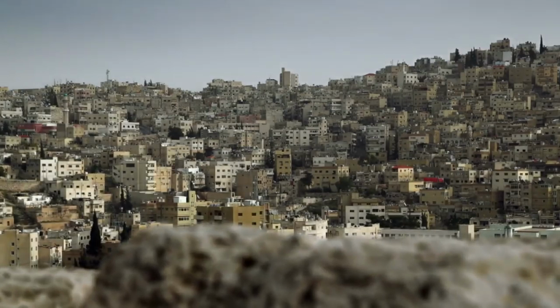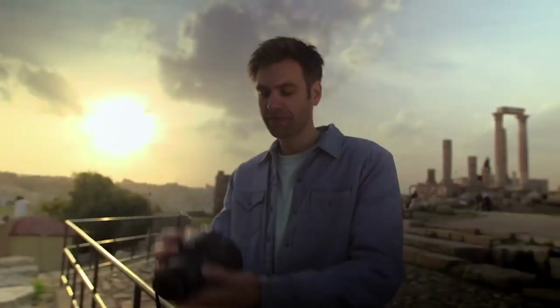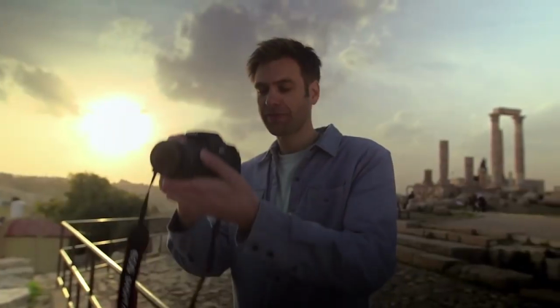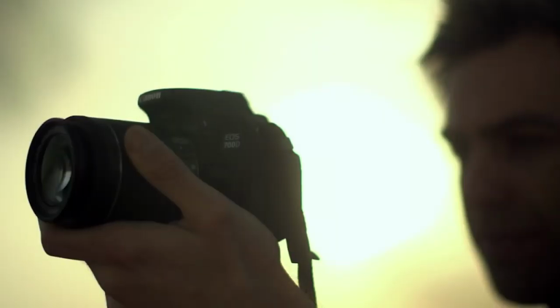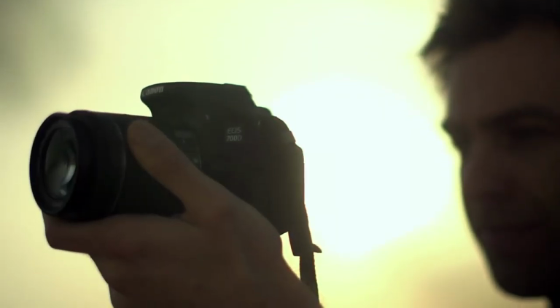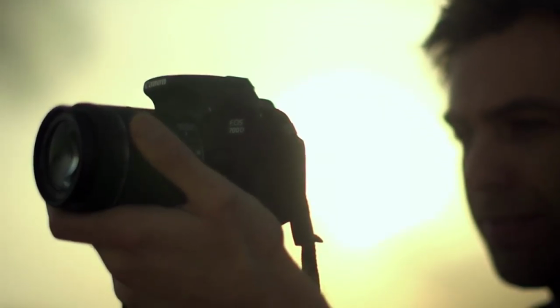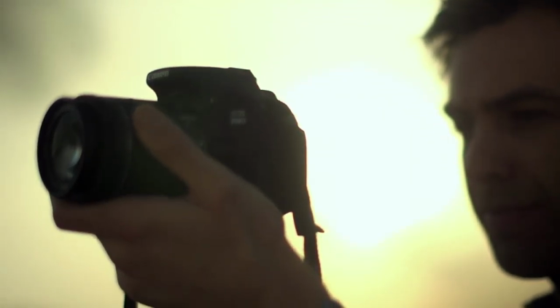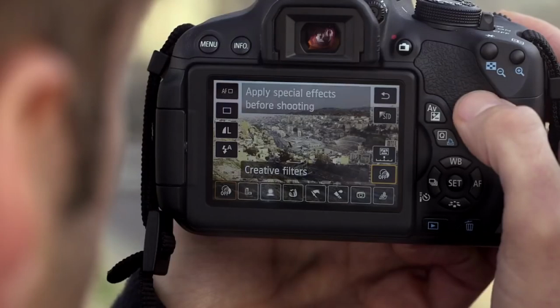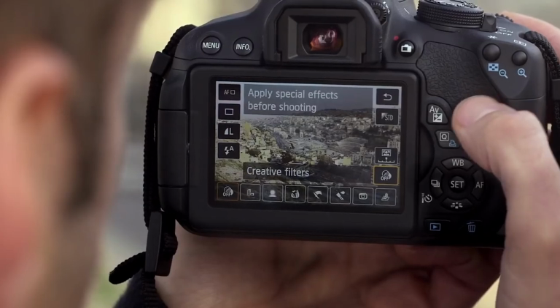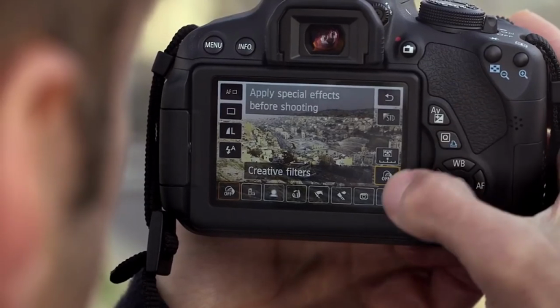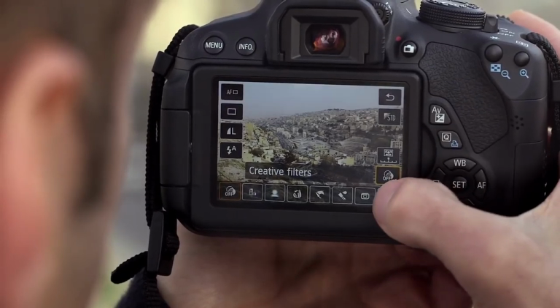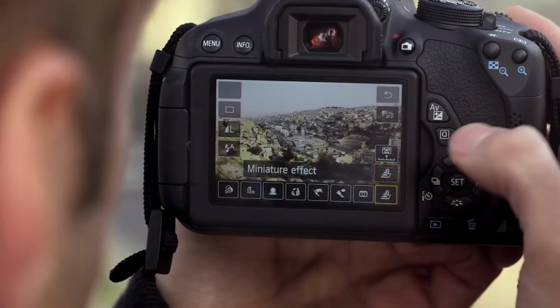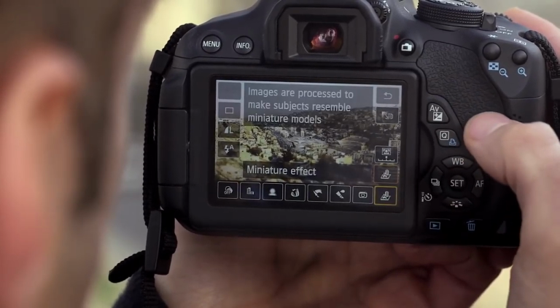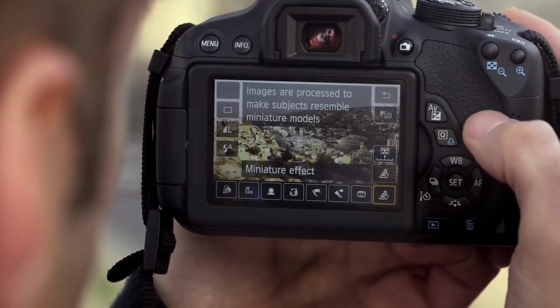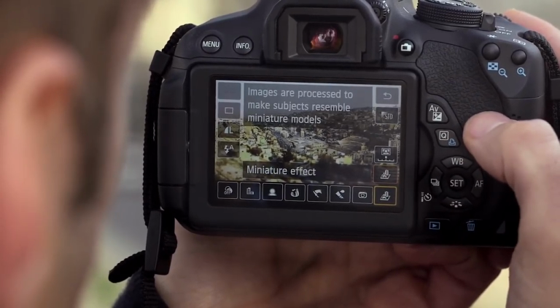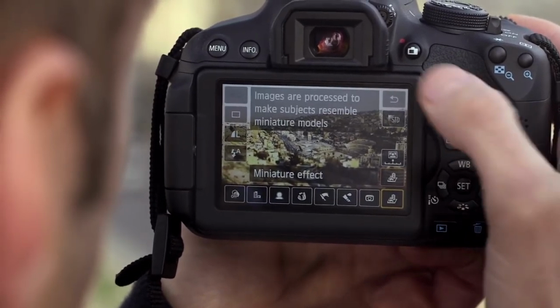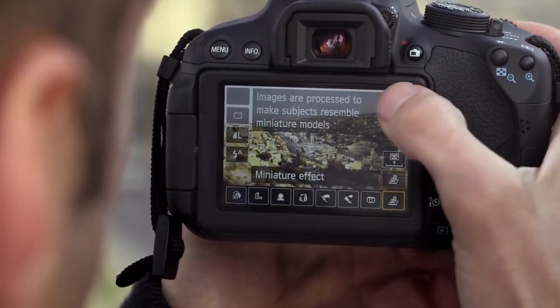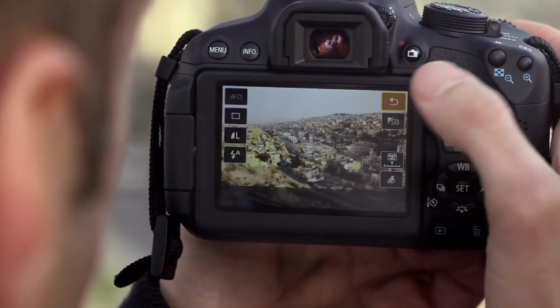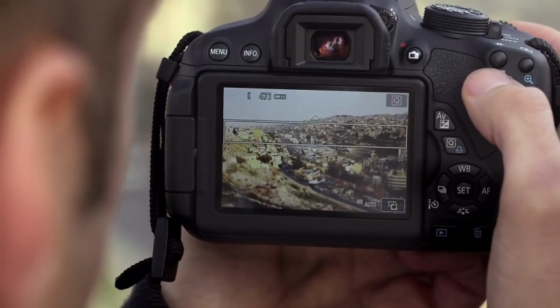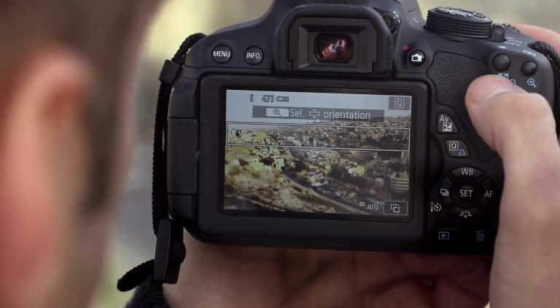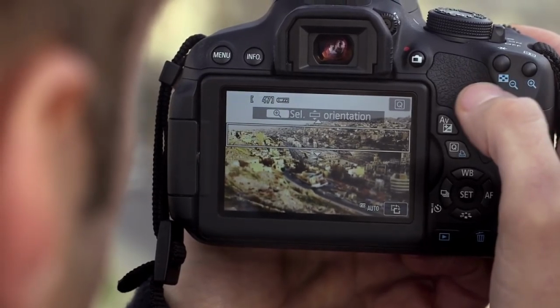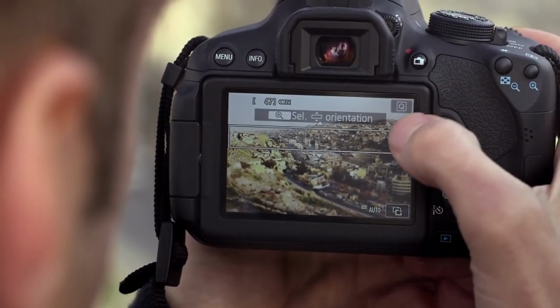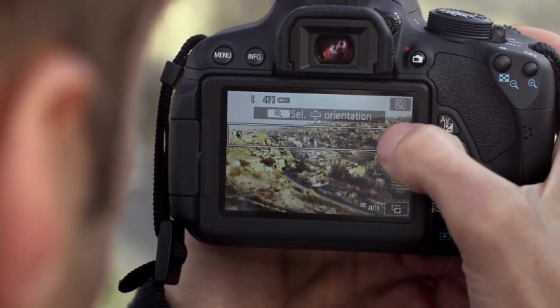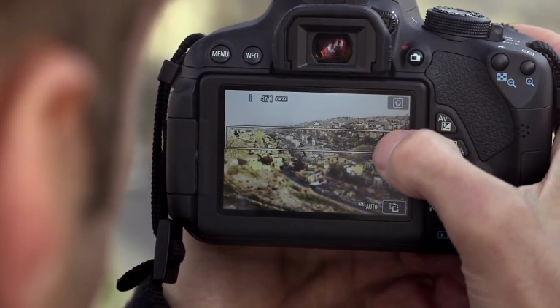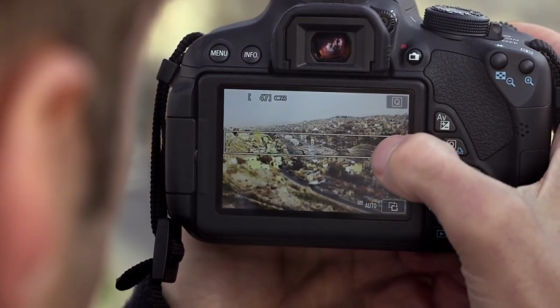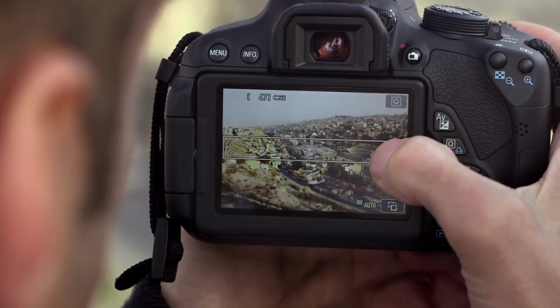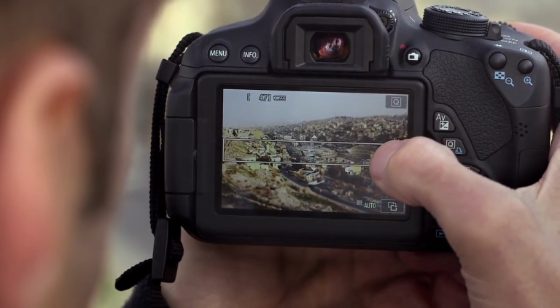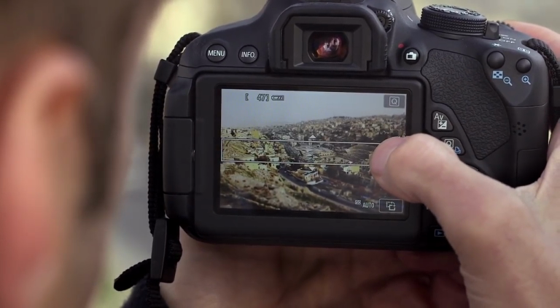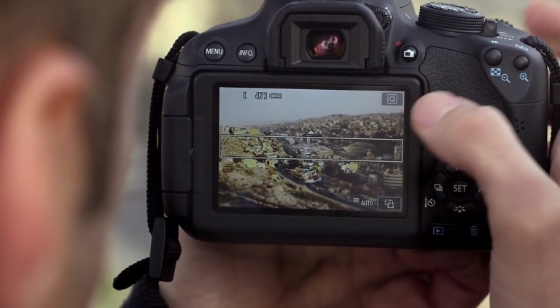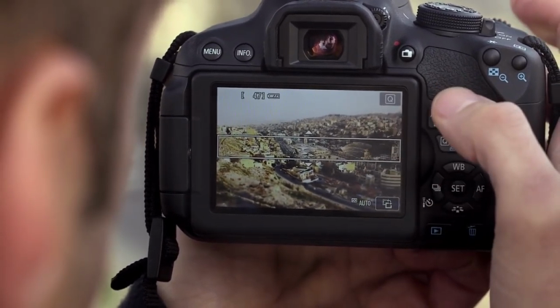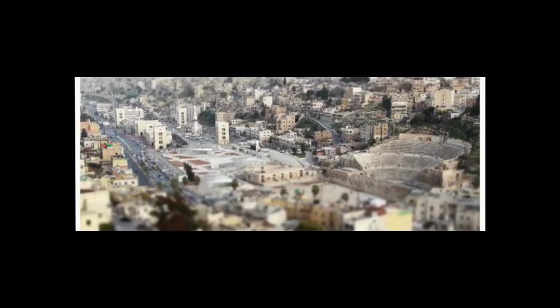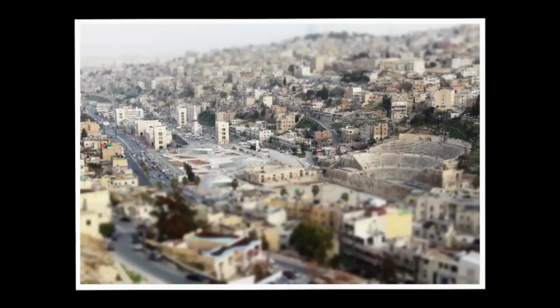For a different look or style, you can experiment with creative filters like monochrome or miniature and preview the effect before you take the shot.